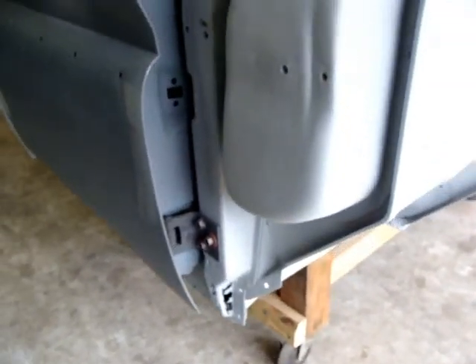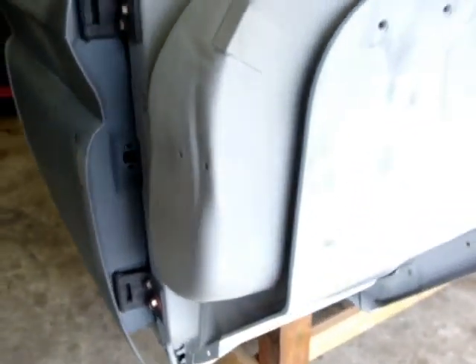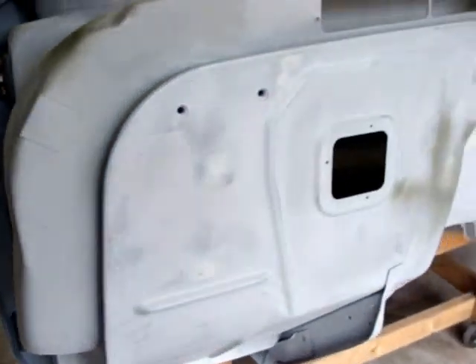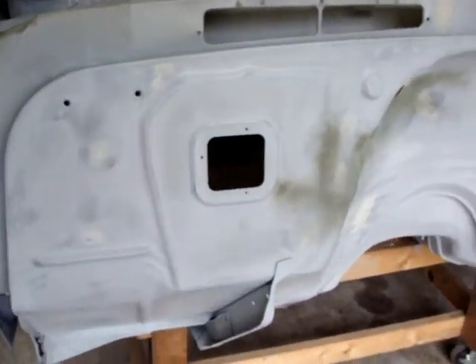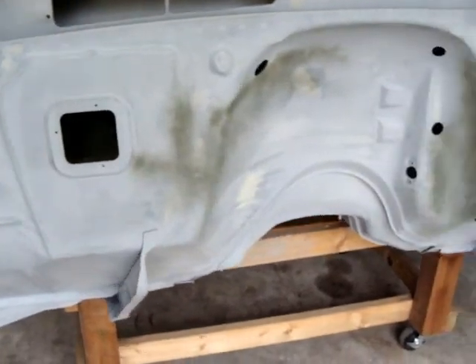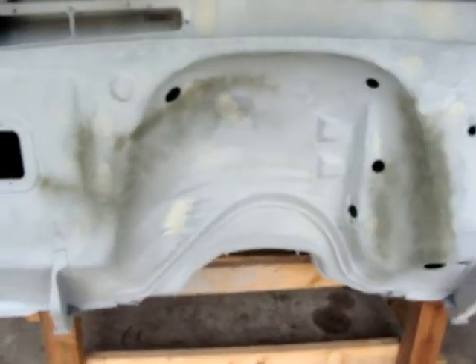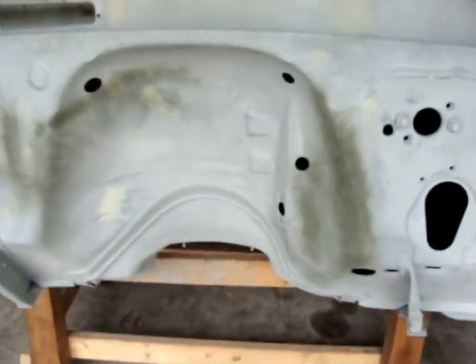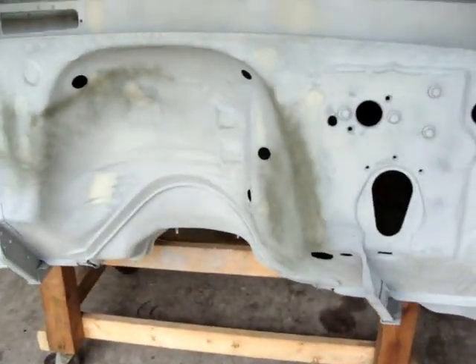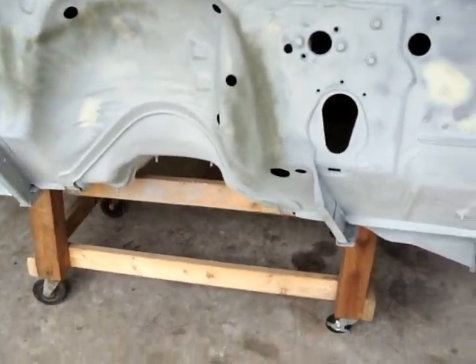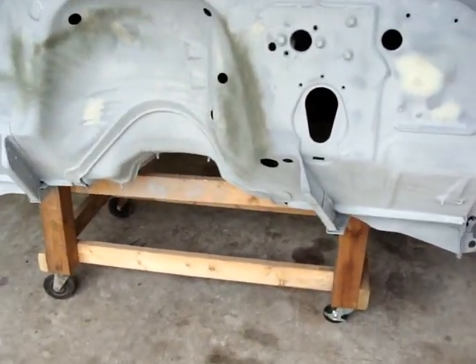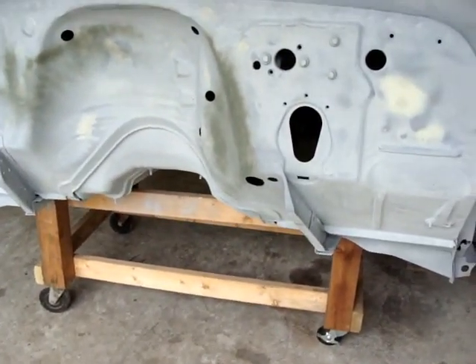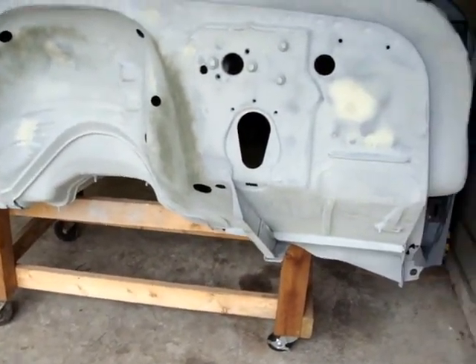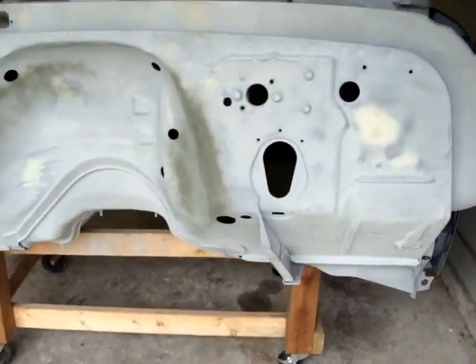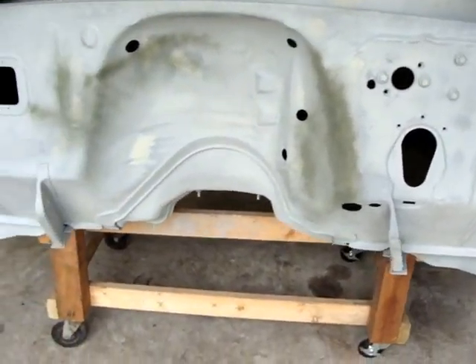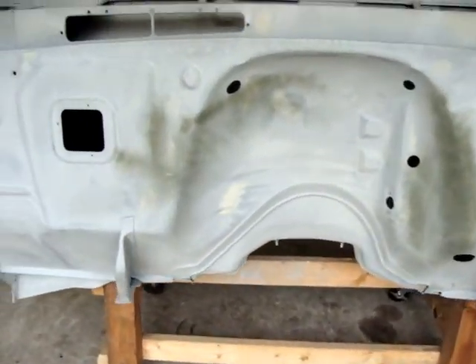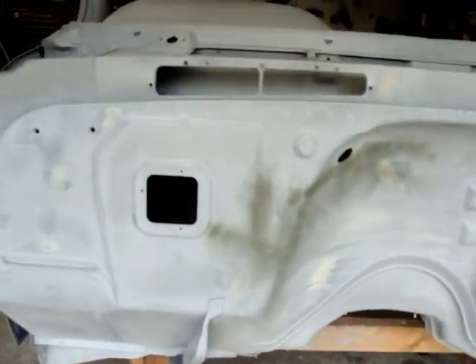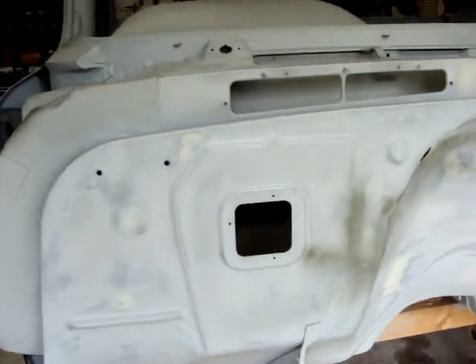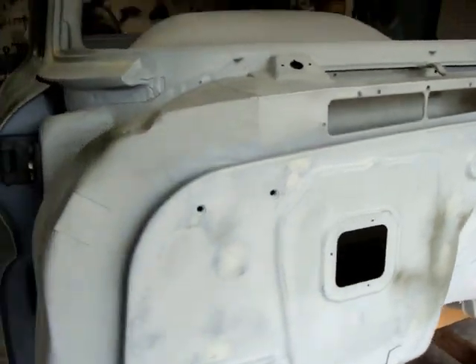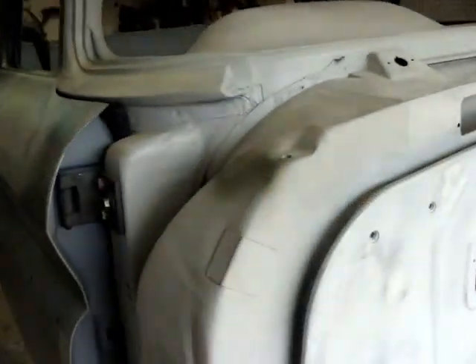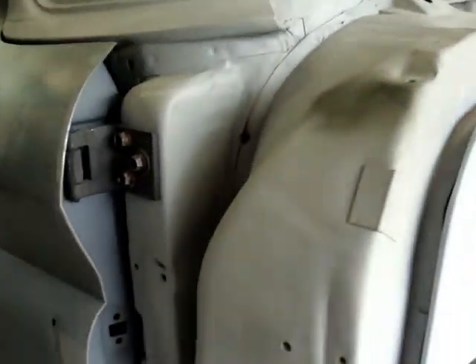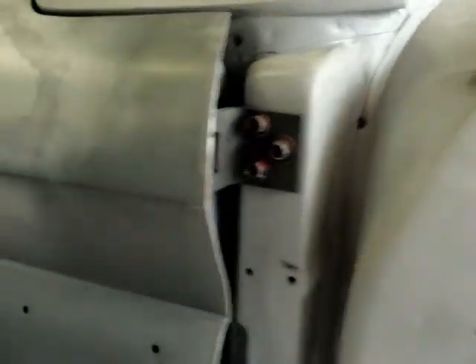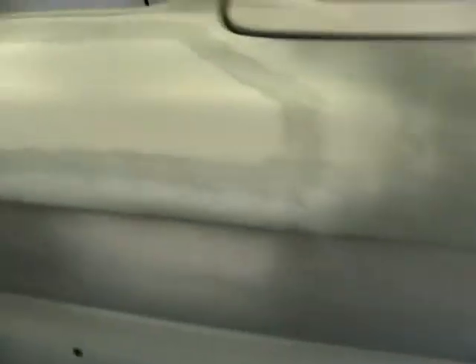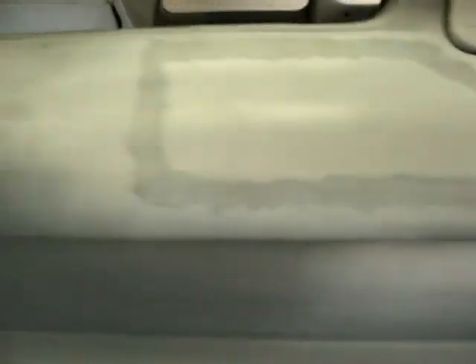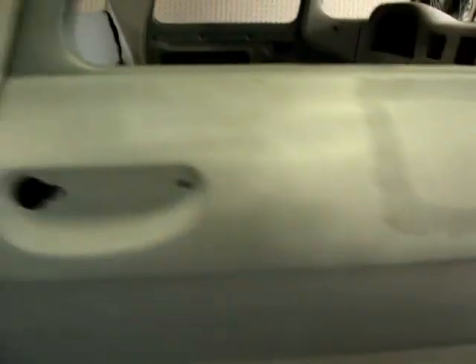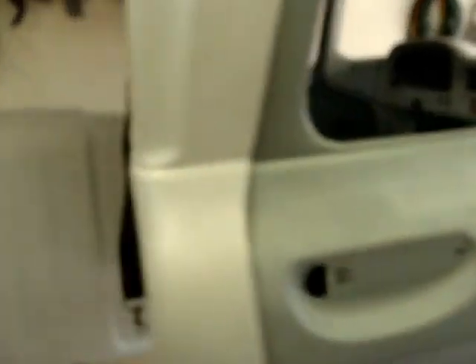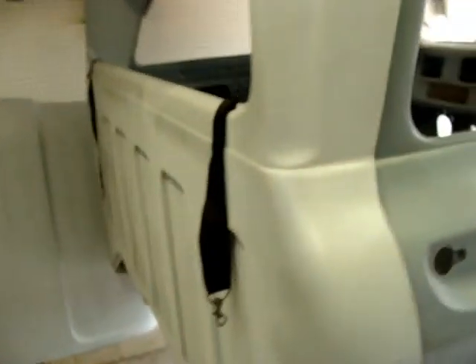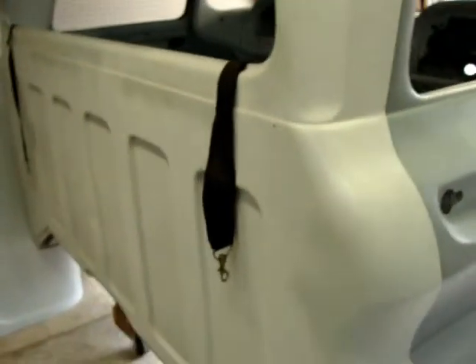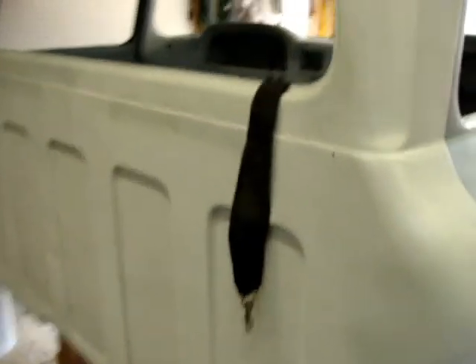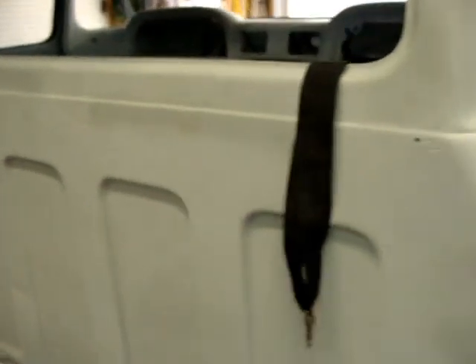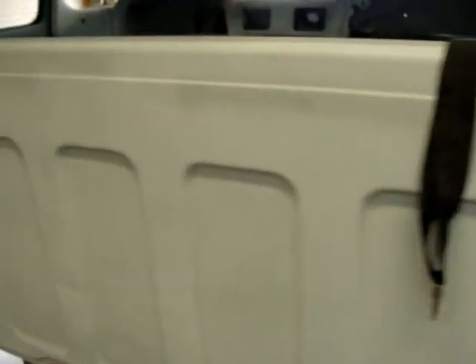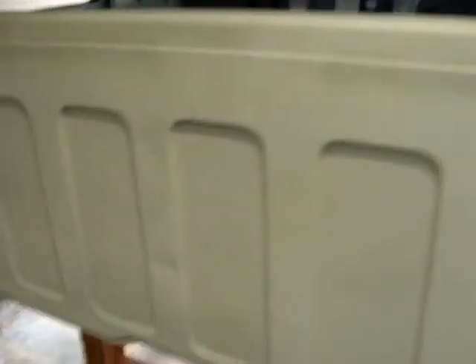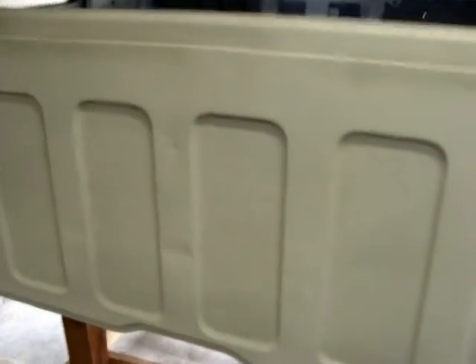But other than that, I'm waiting on my sheet metal to get in and I'll be starting on this bad boy. I'll put up some more videos as soon as I get started on that.